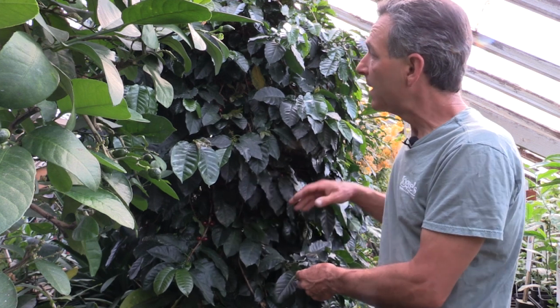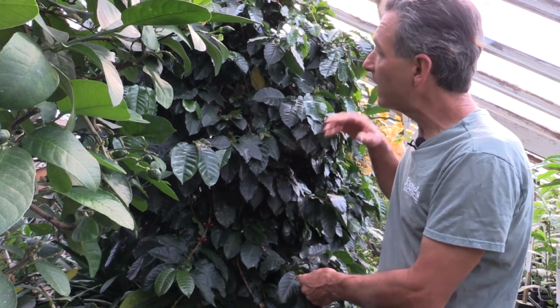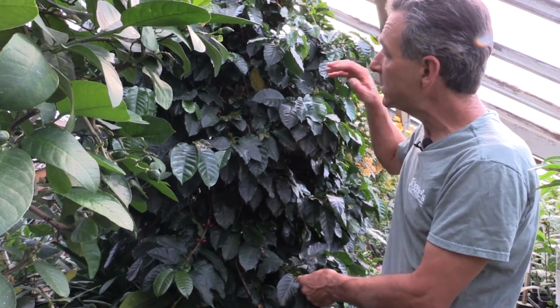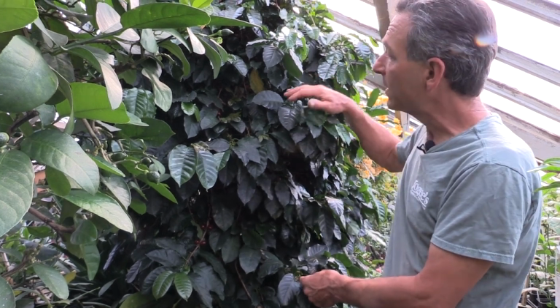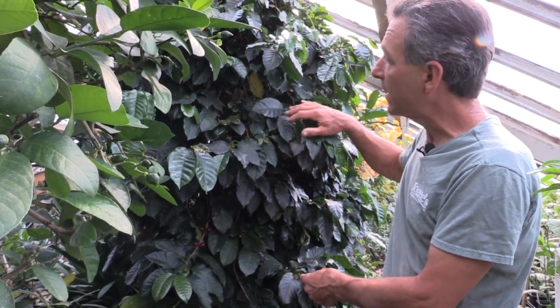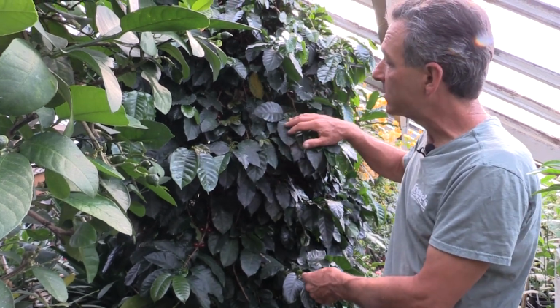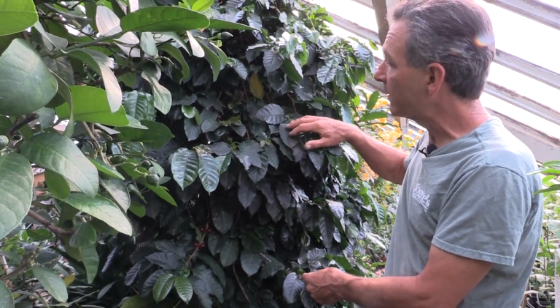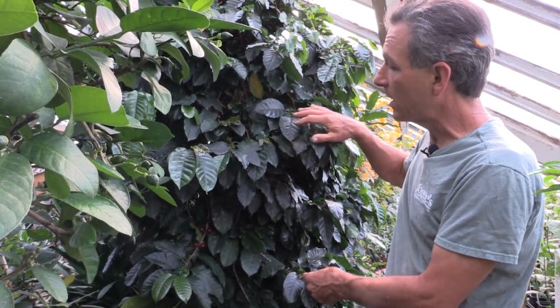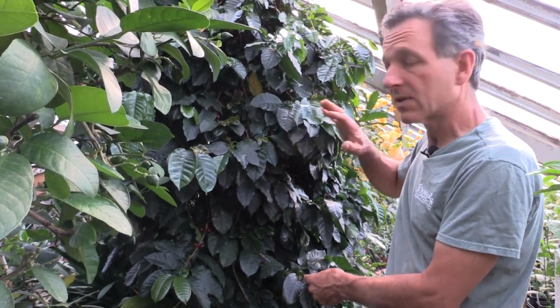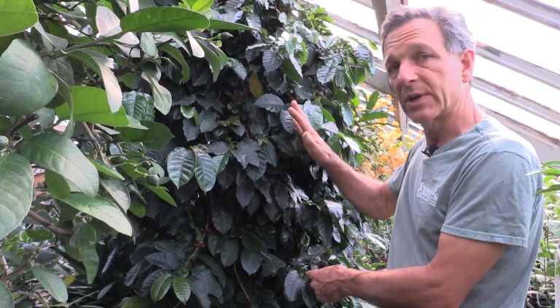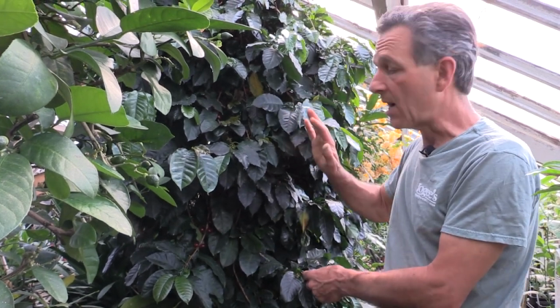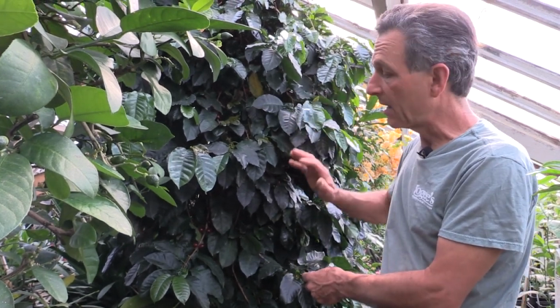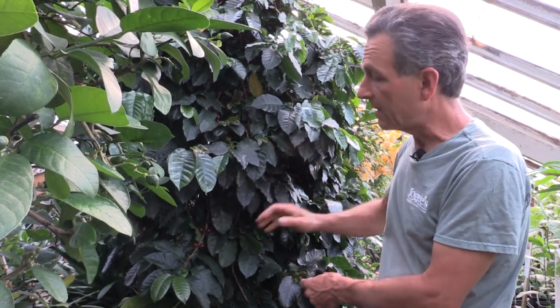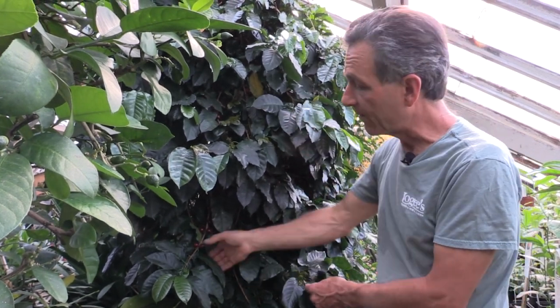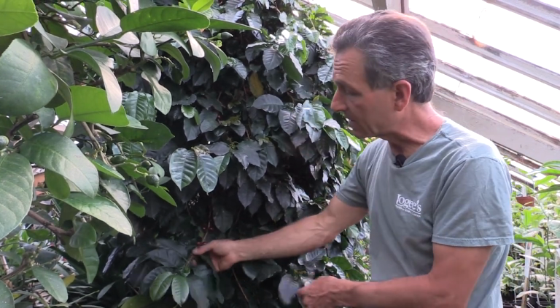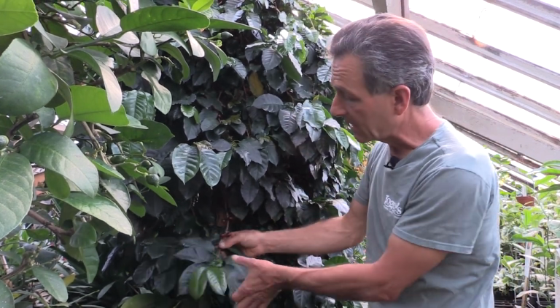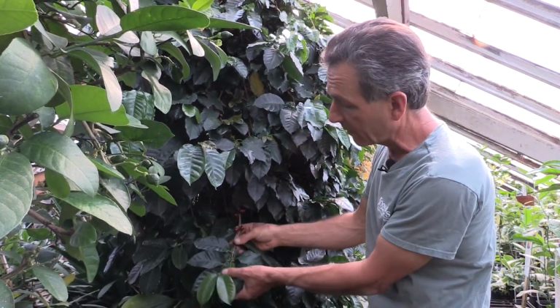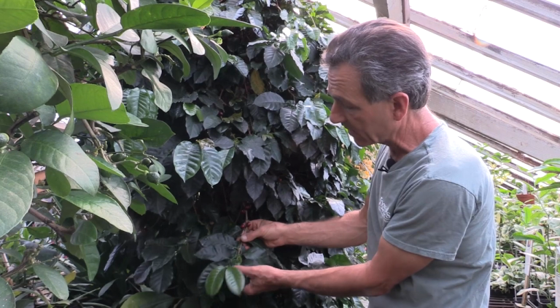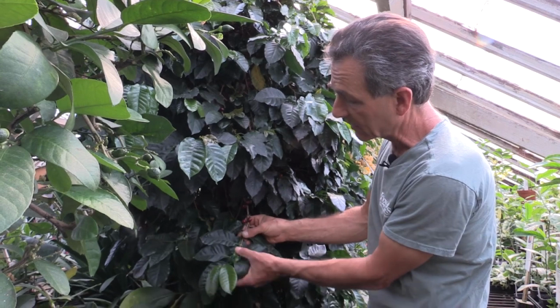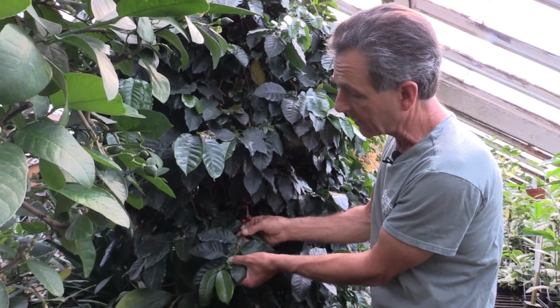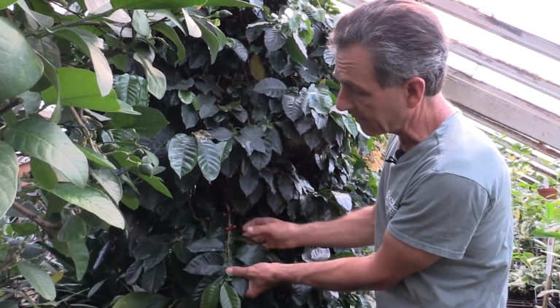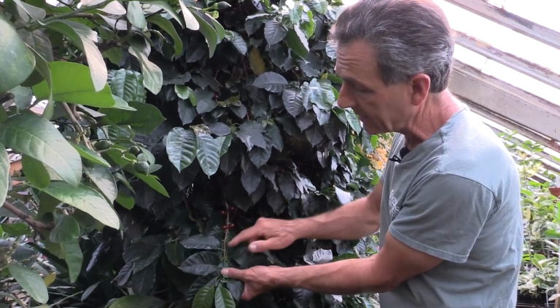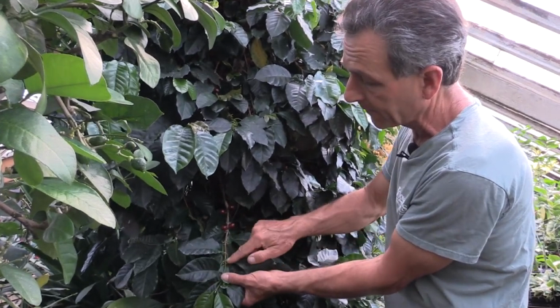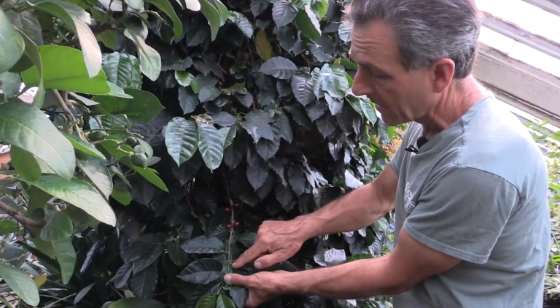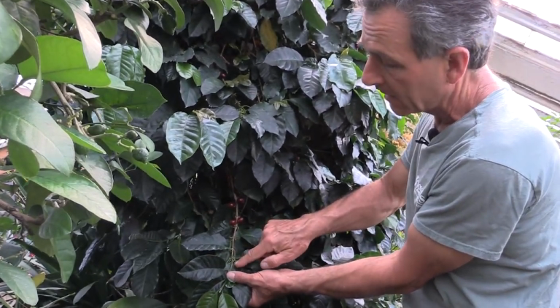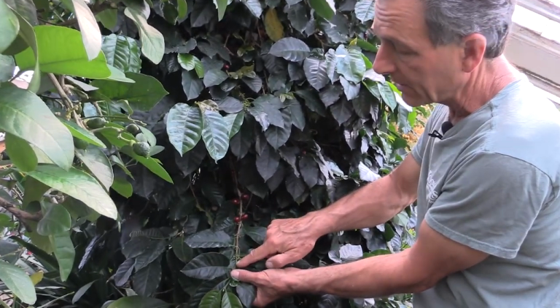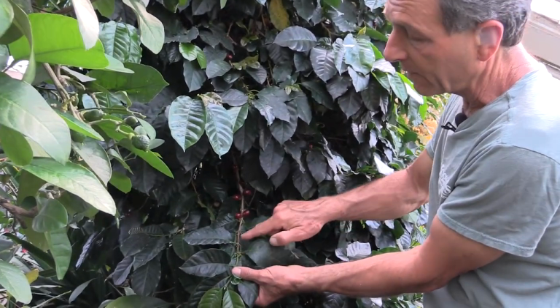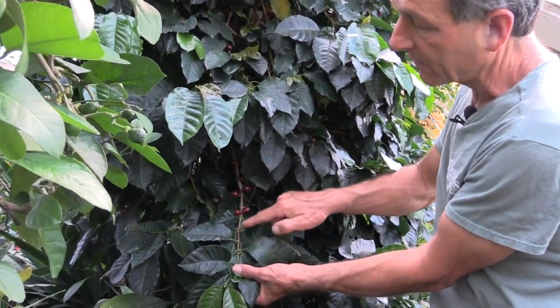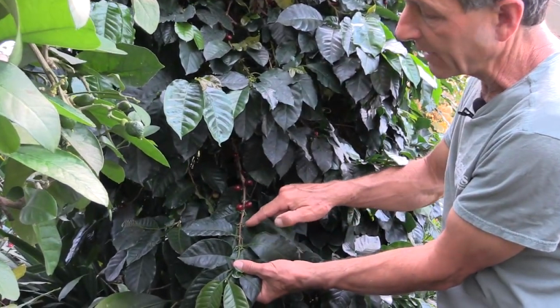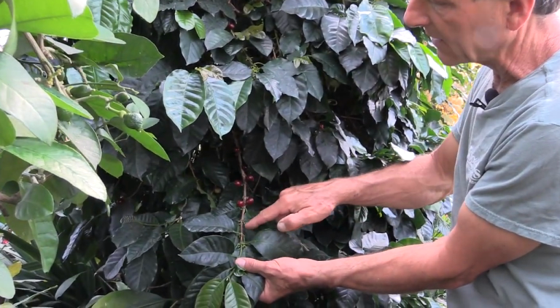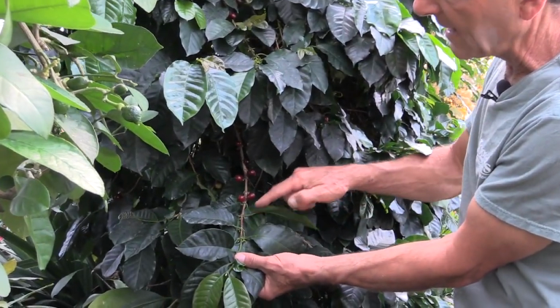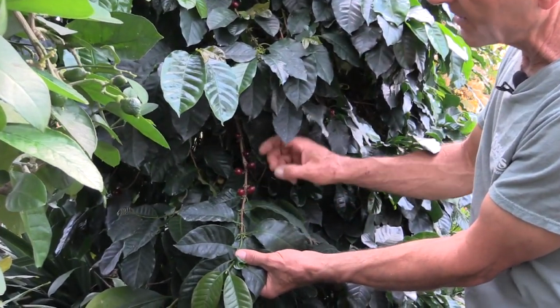The flowering cycle generally for us is the springtime, and you can see here the plants are just coming into bud. You can see the young buds forming at the leaf axils.